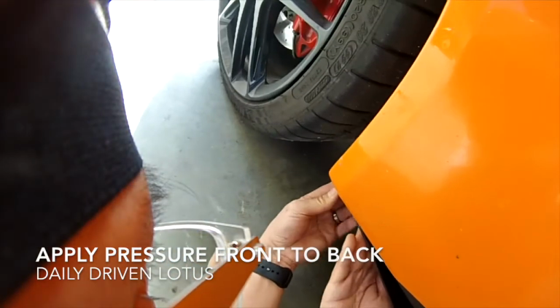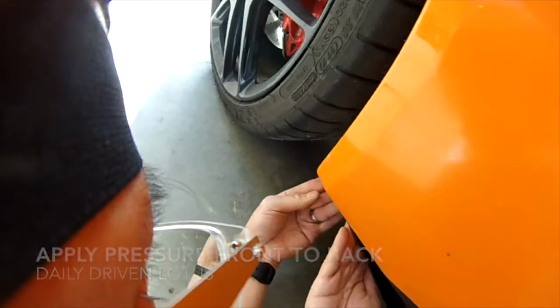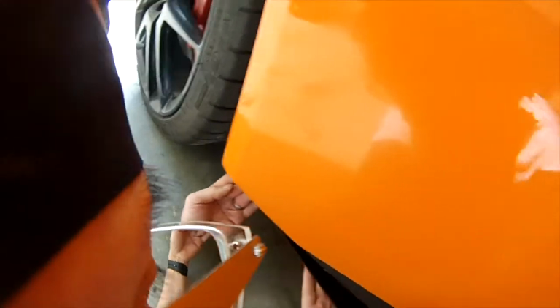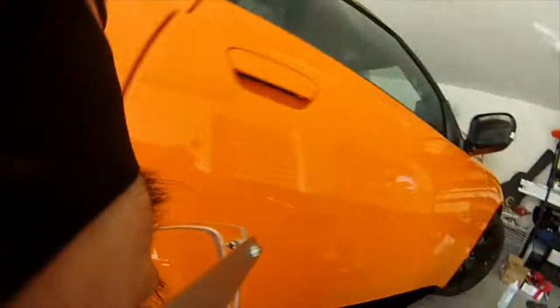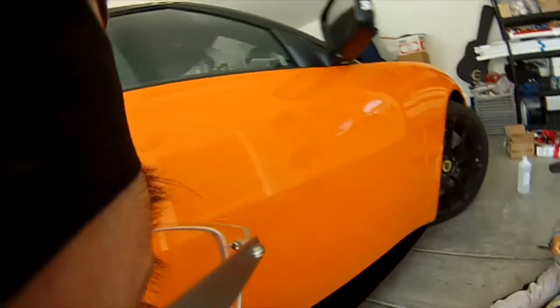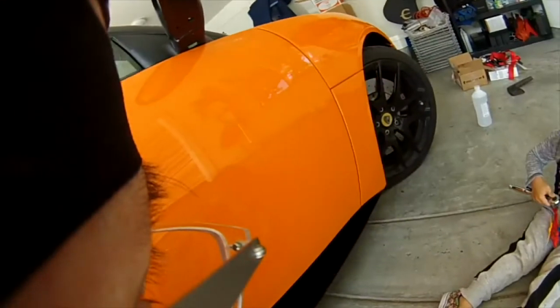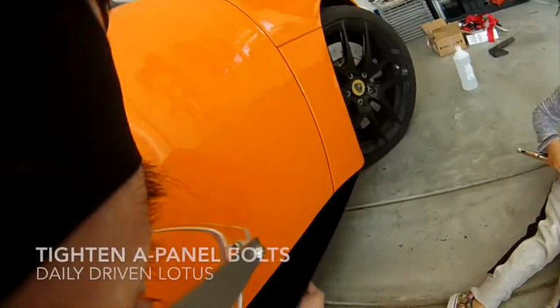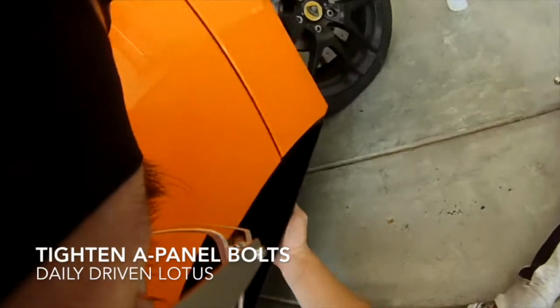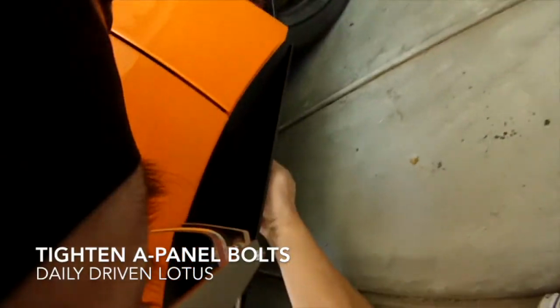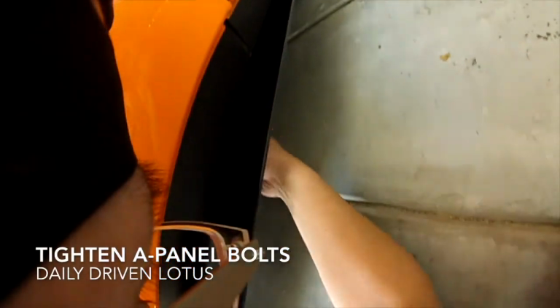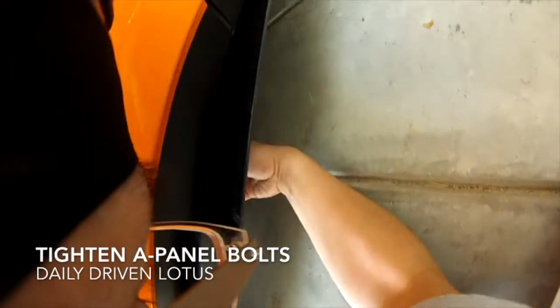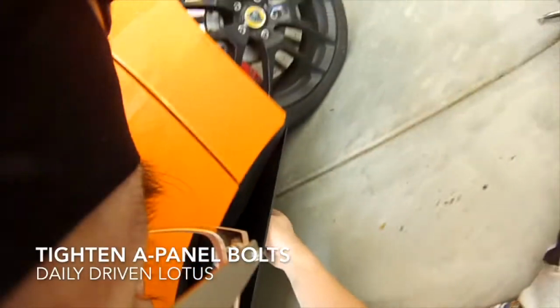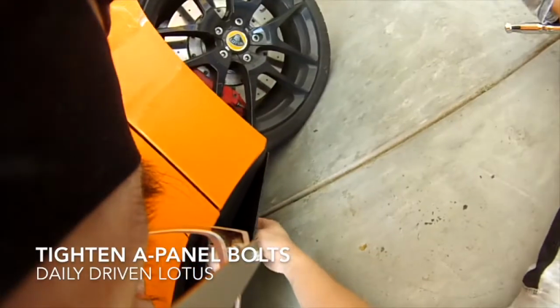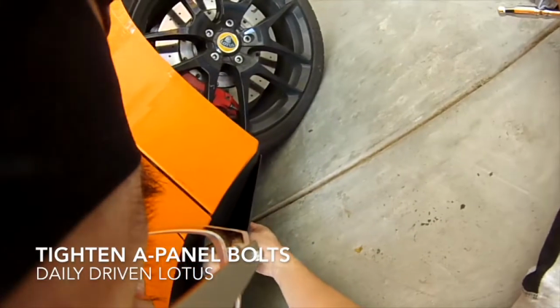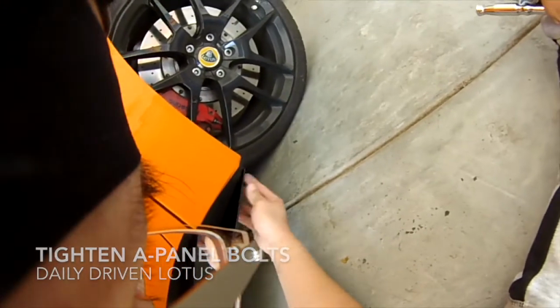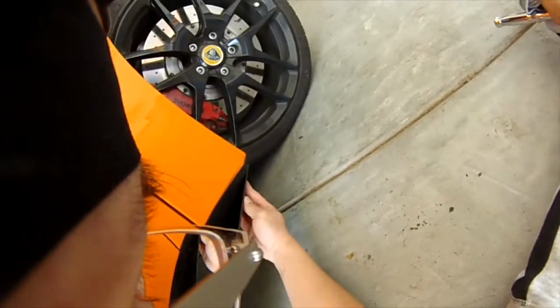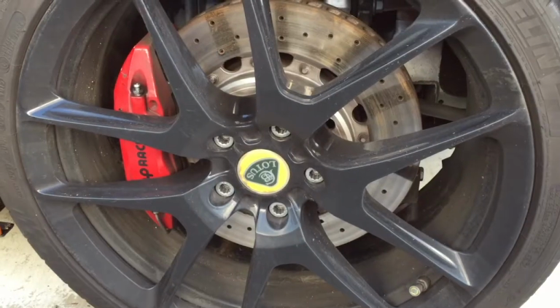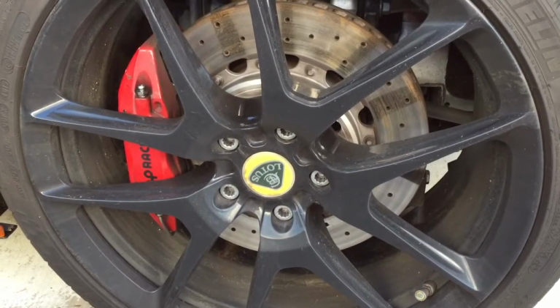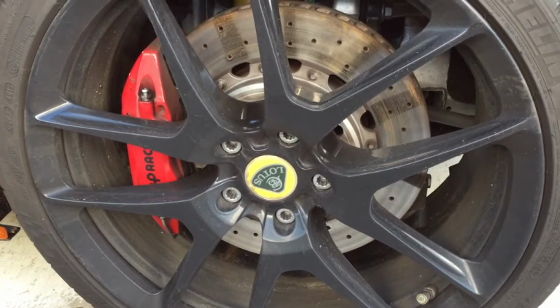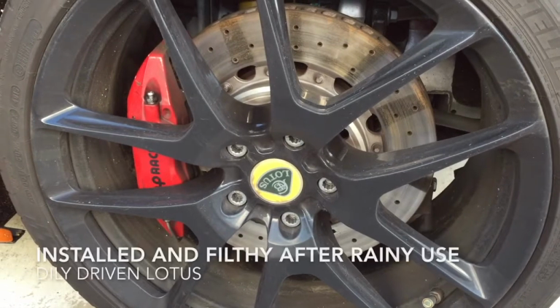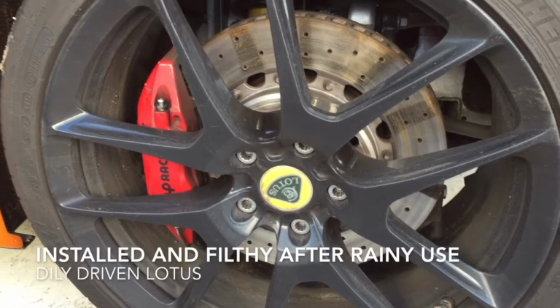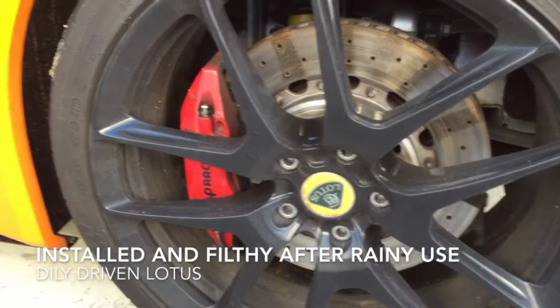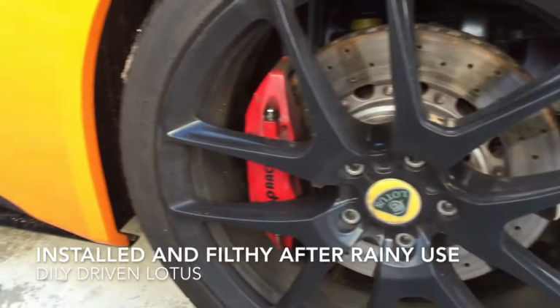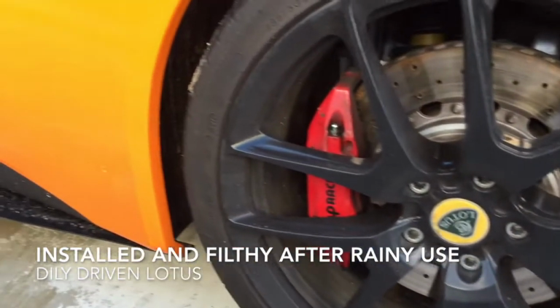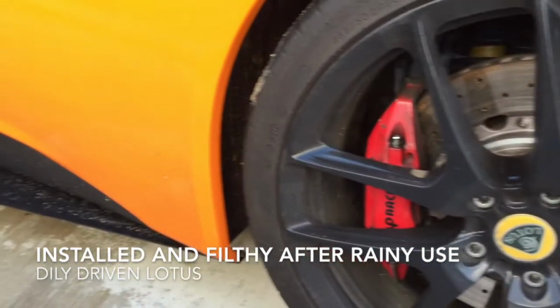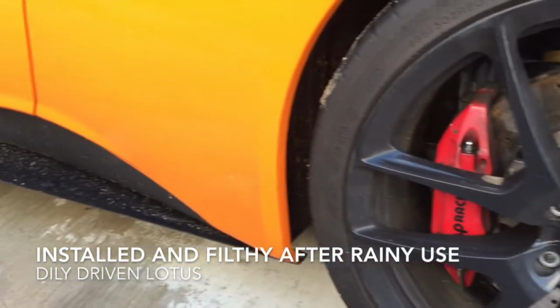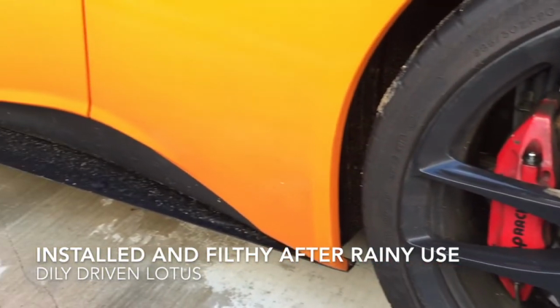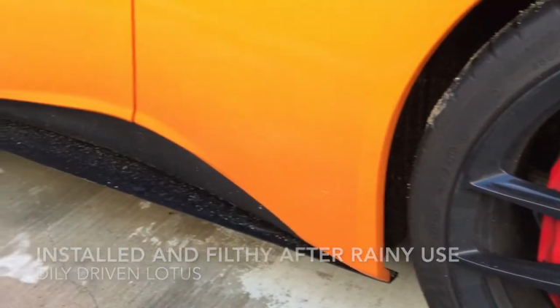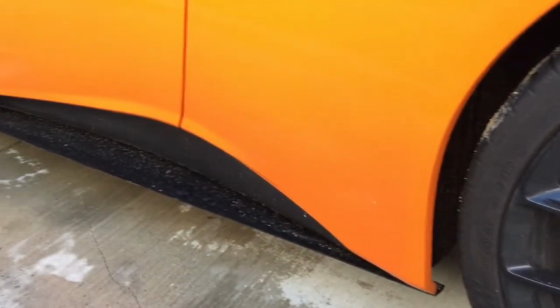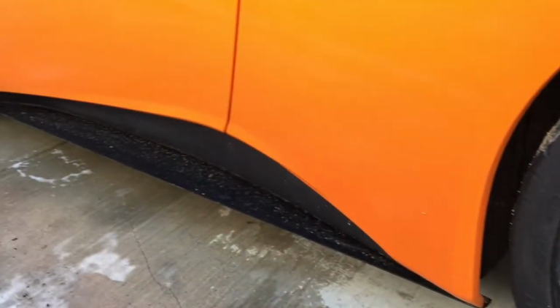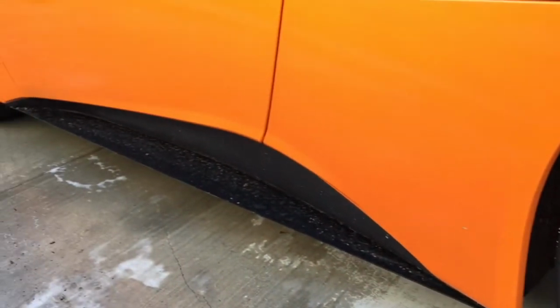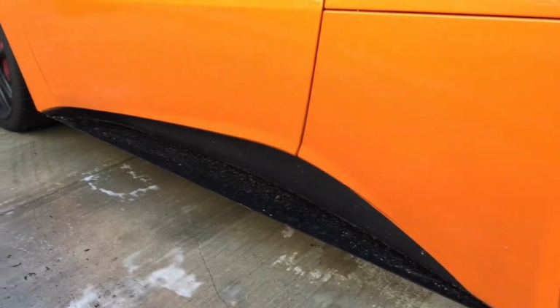Finally, tighten the bolts on the front and you're all set. Here's a final side view of the barge board in place — it's filthy after a run in the rain.